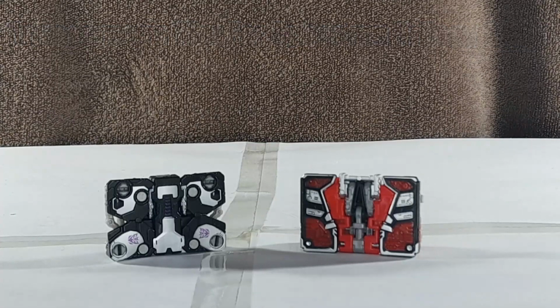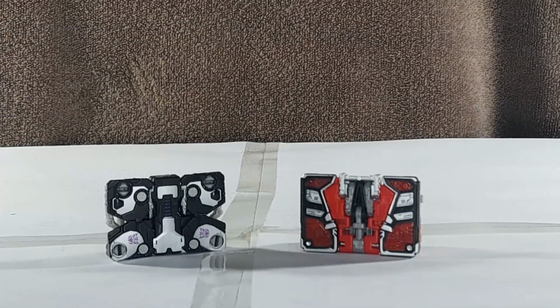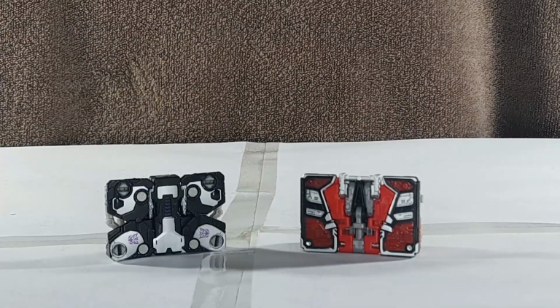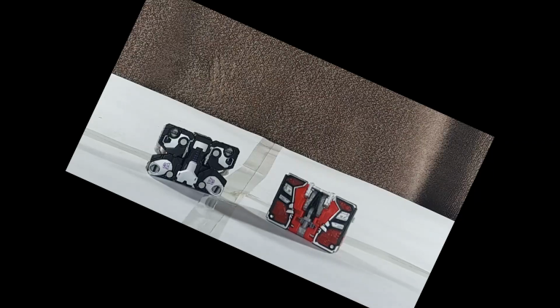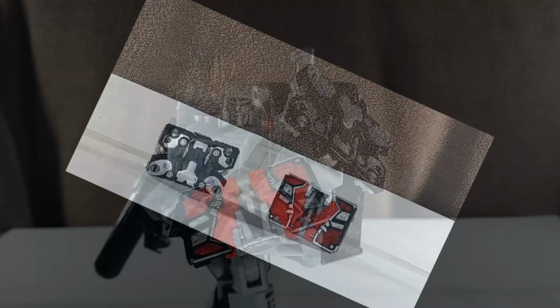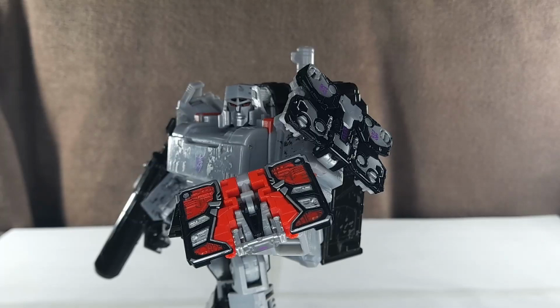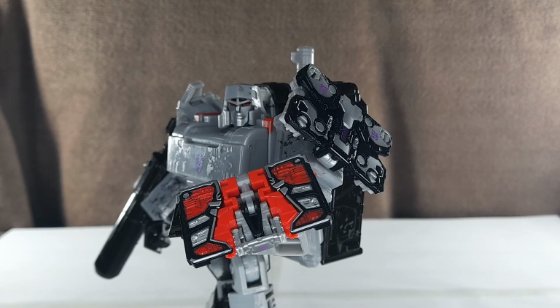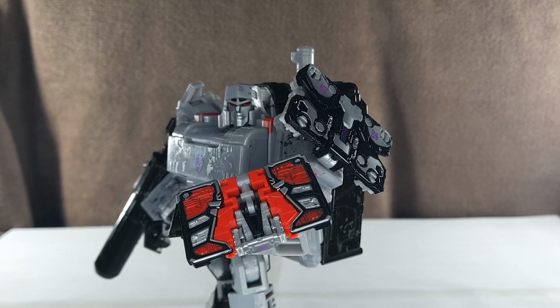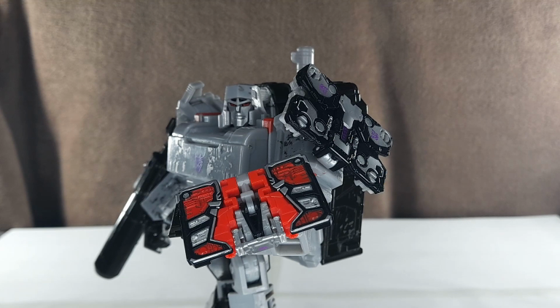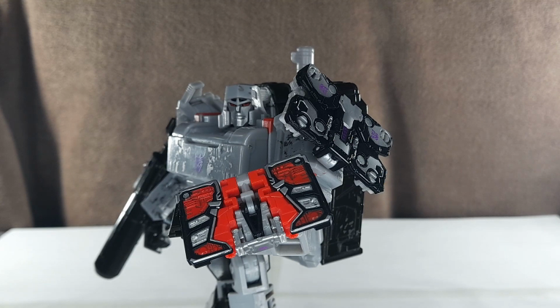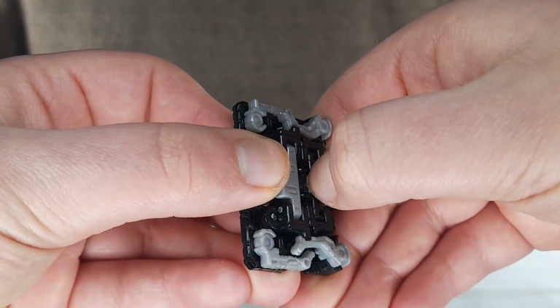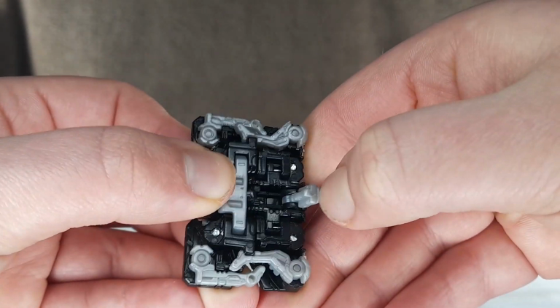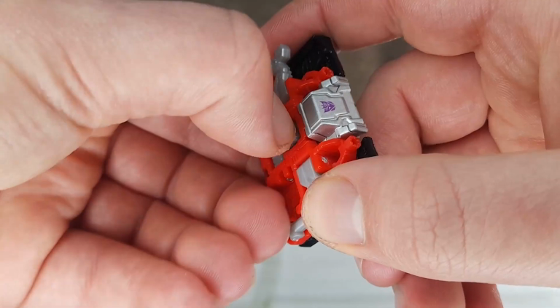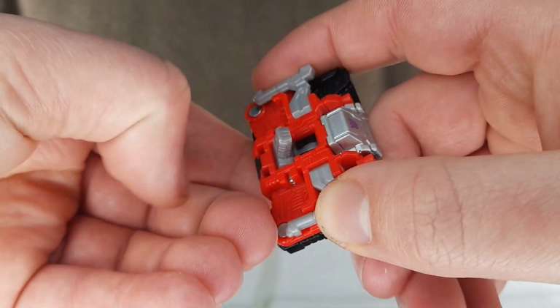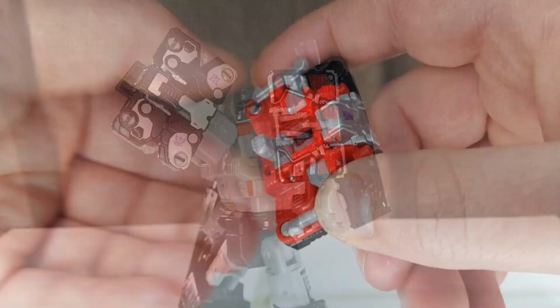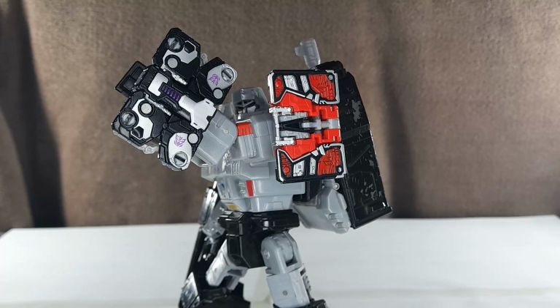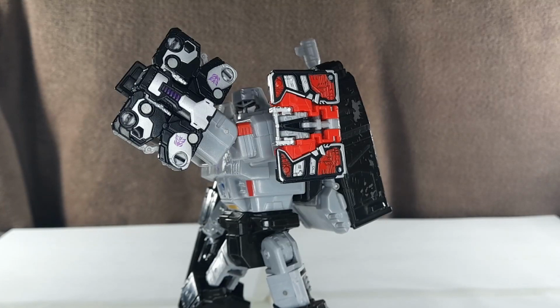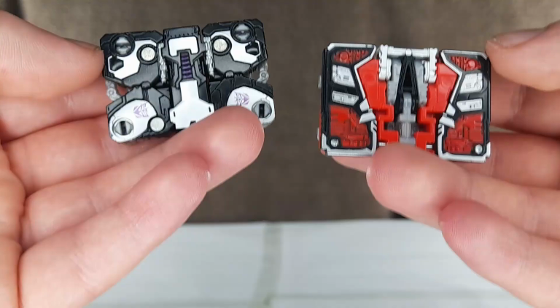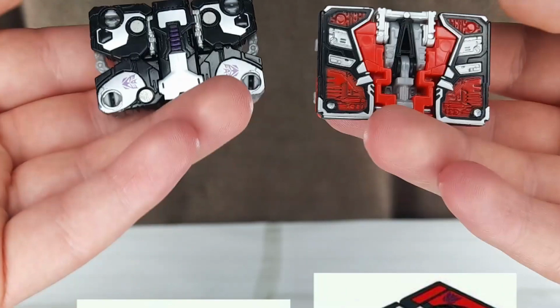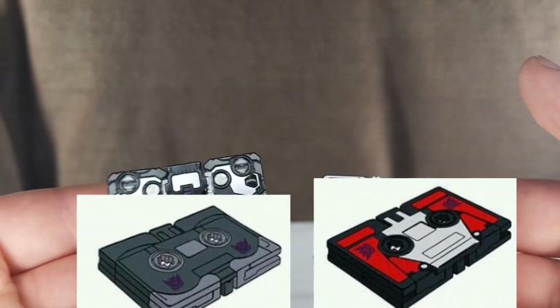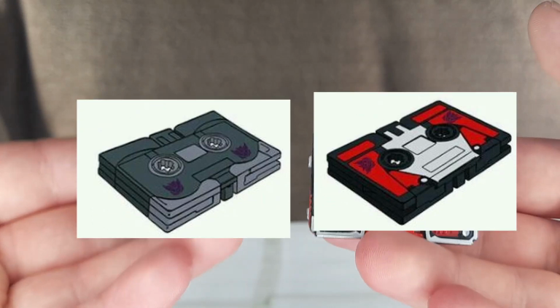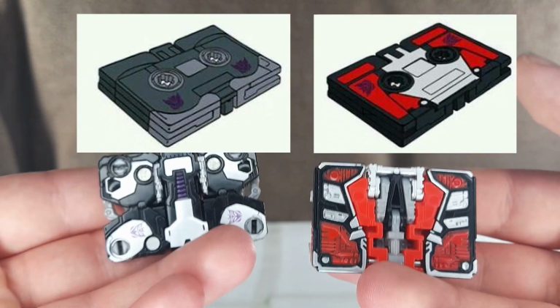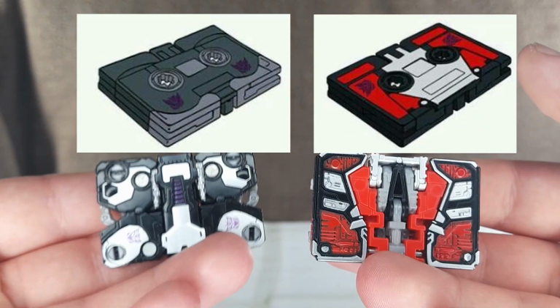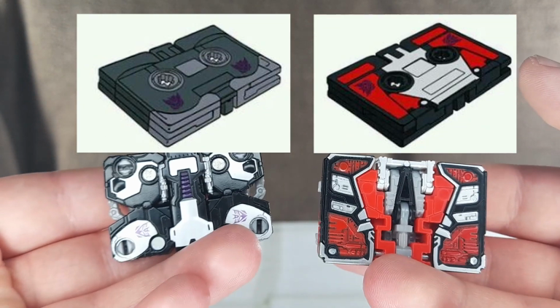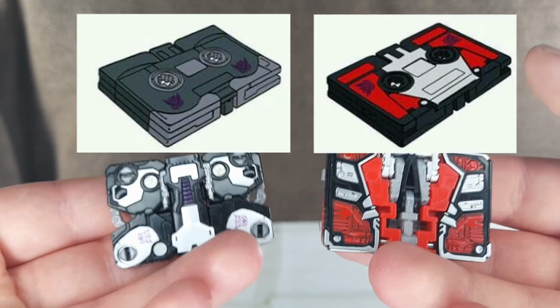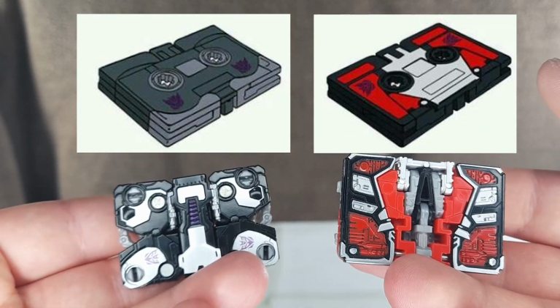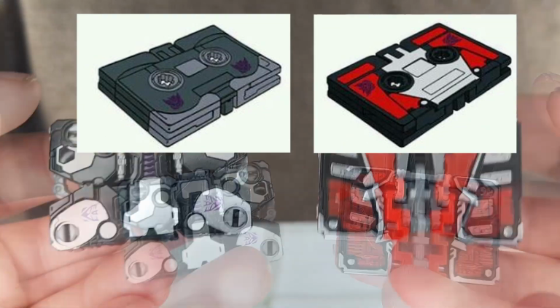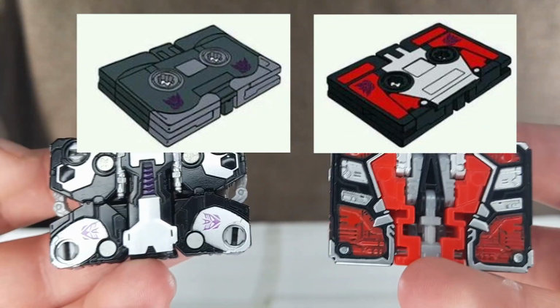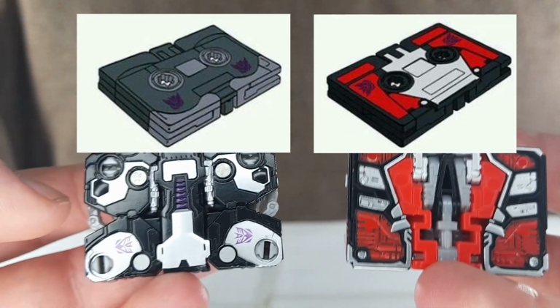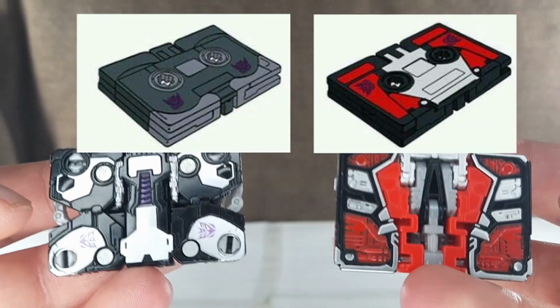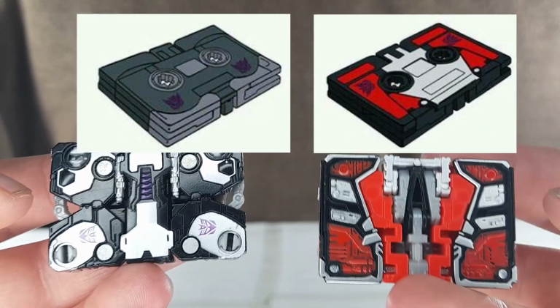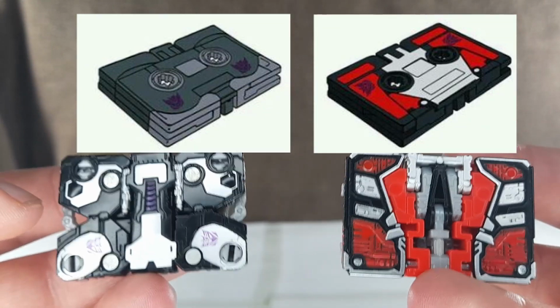So here they are in their alt modes. These are branded as armor plating, since they have these flip-out 5mm ports on them. This just seems cruel. Of course, they were rebranded because their cassette modes aren't very modern, are they? With that being the case, they don't look very show accurate at all.